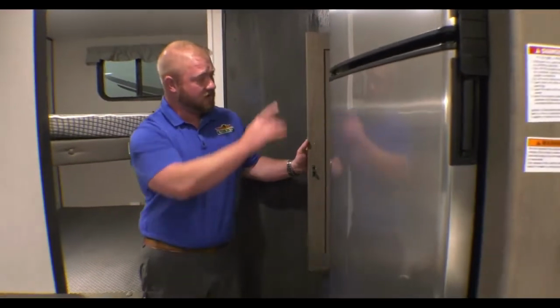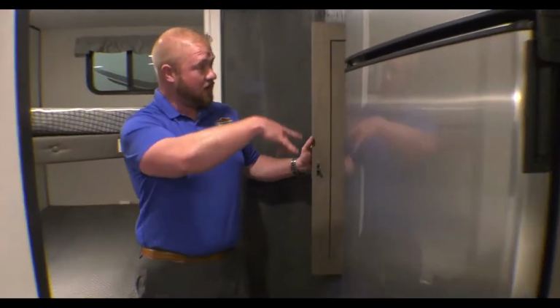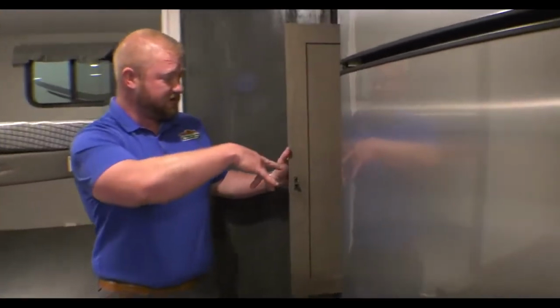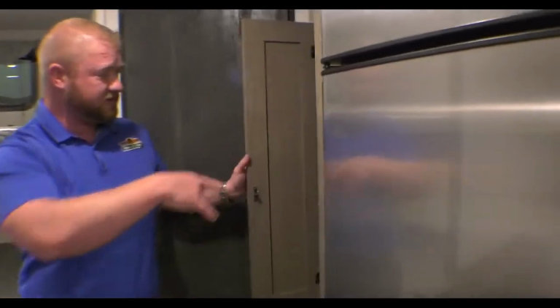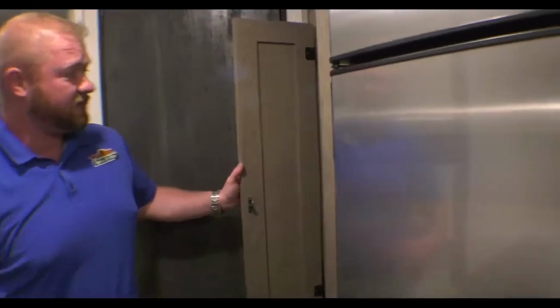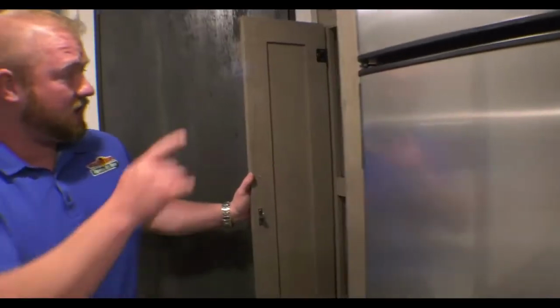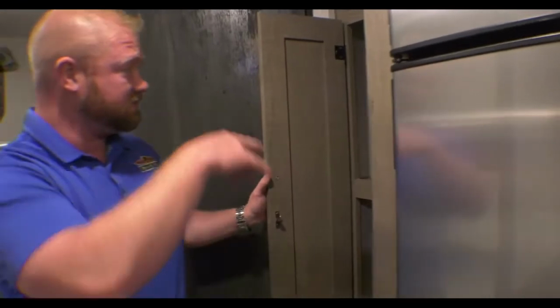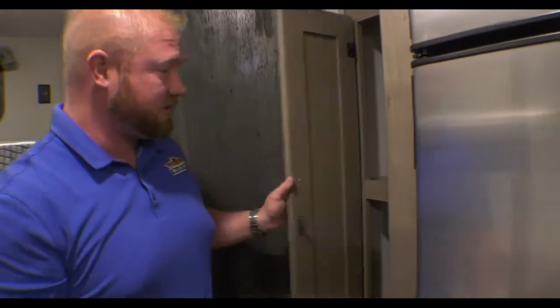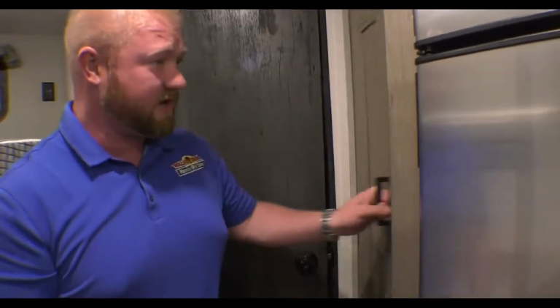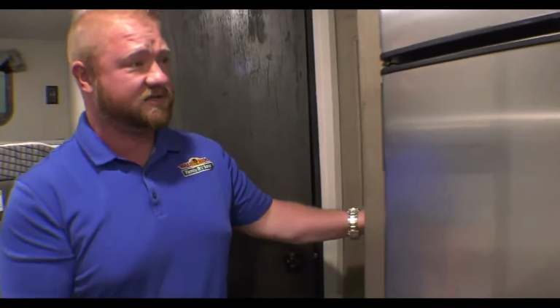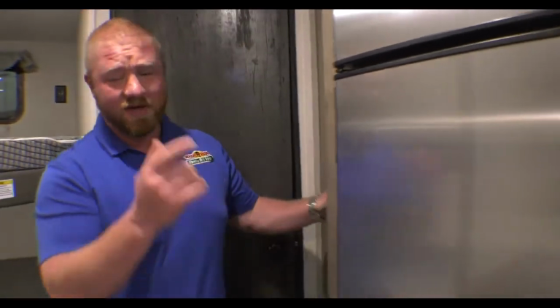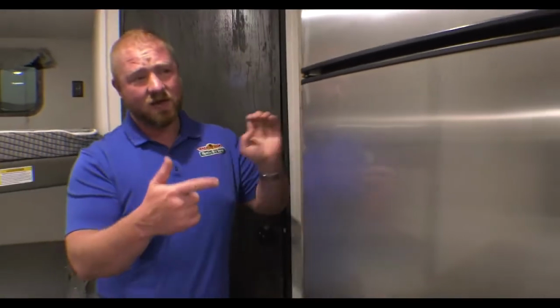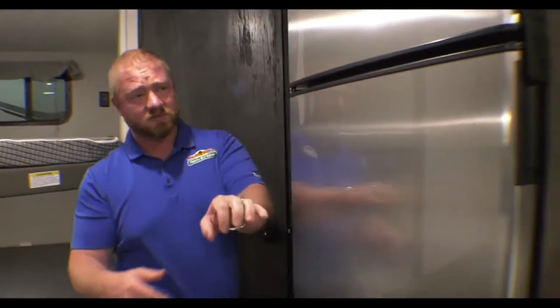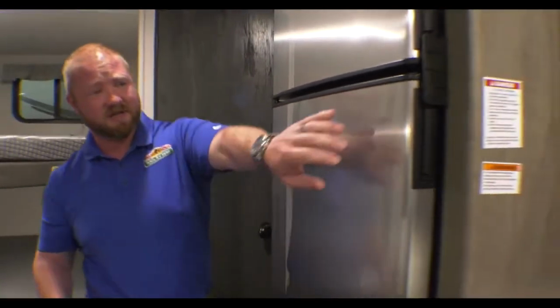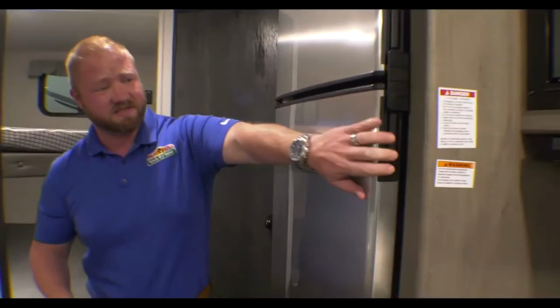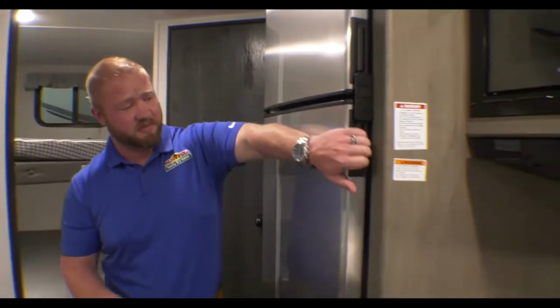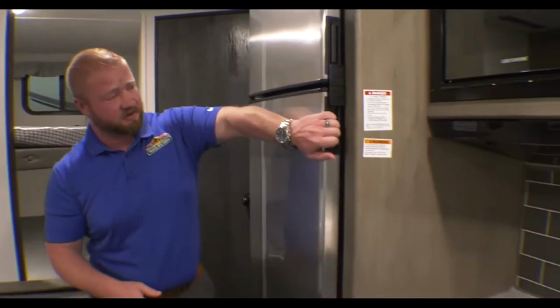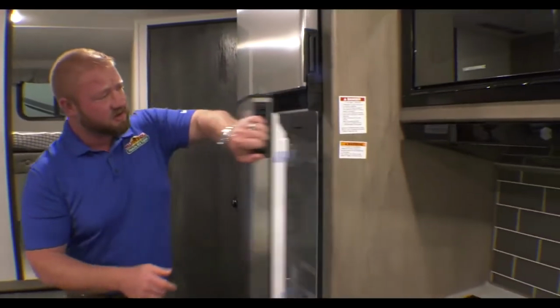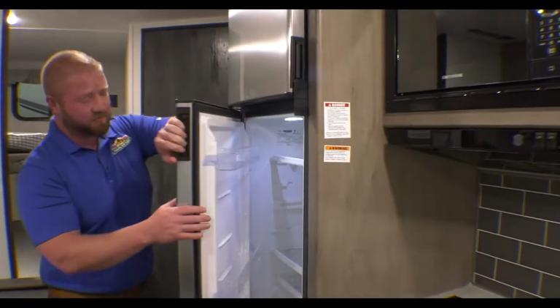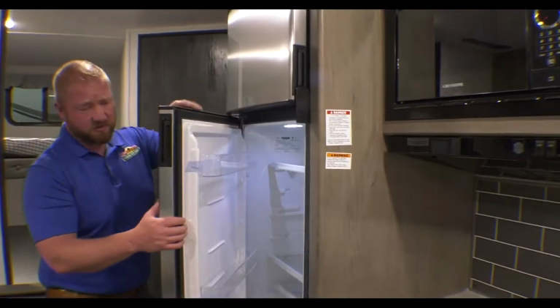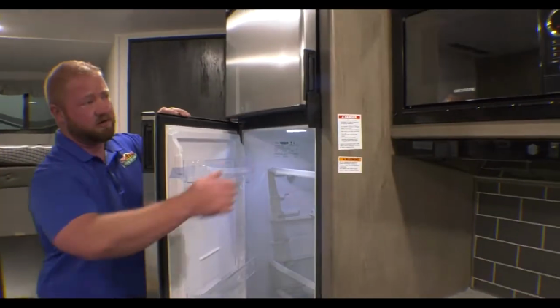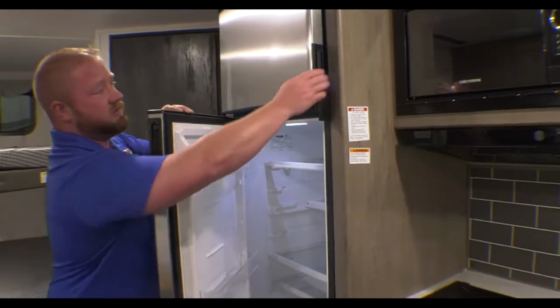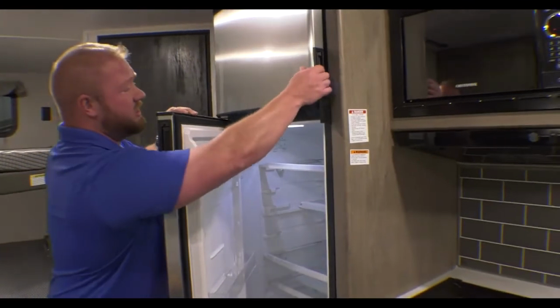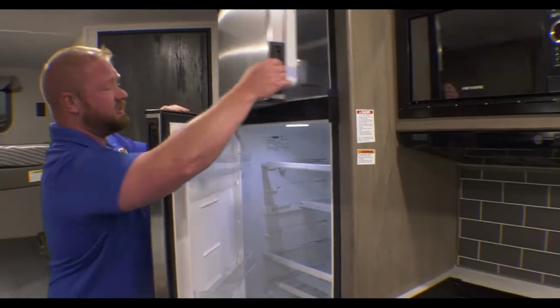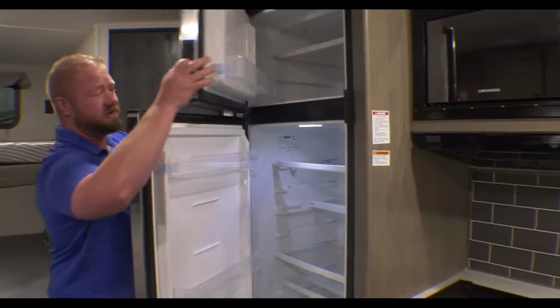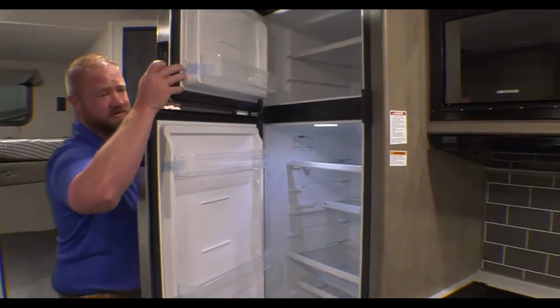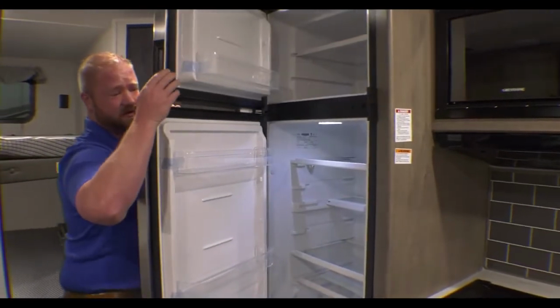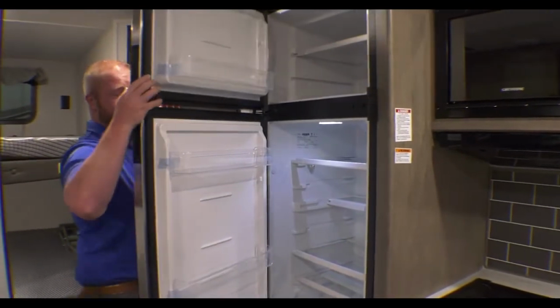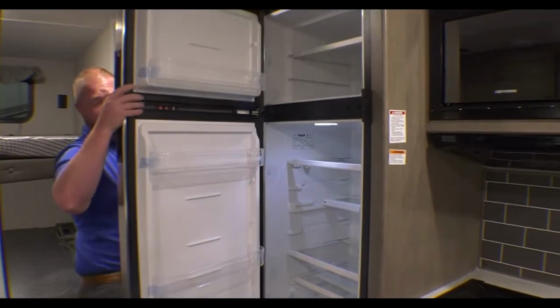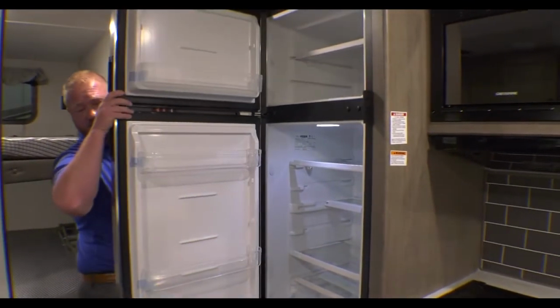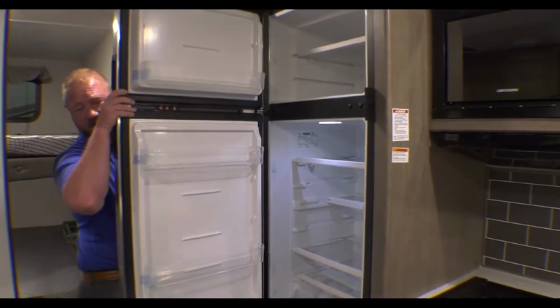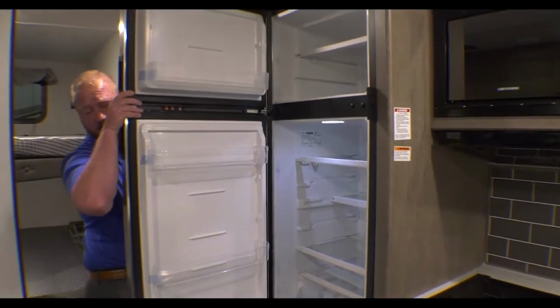You have your pantry — fill it with some cereal, that kind of stuff. And what's really nice is this big refrigerator and freezer, so you can fit a lot of stuff inside of here.